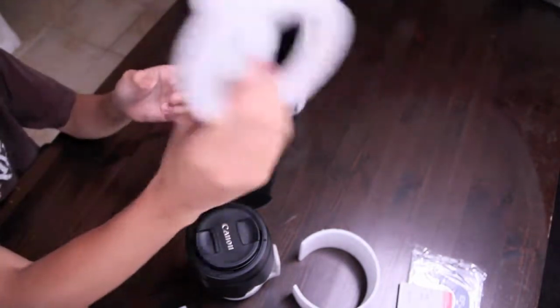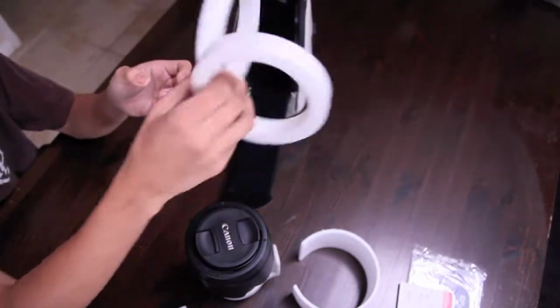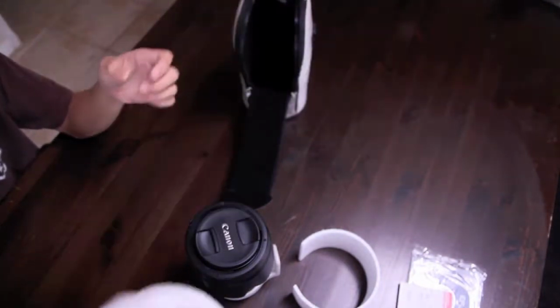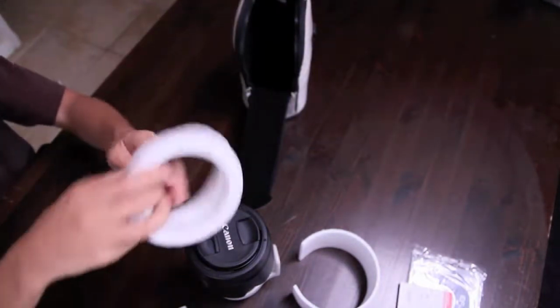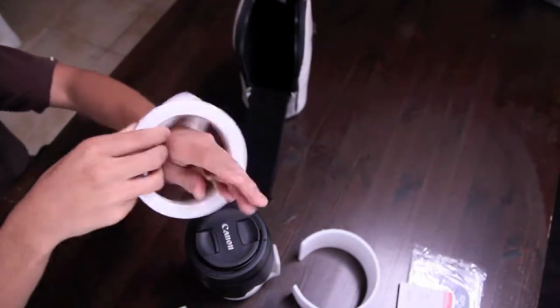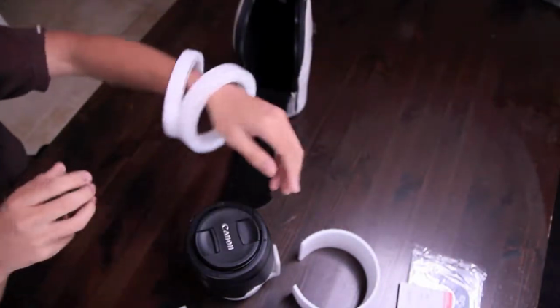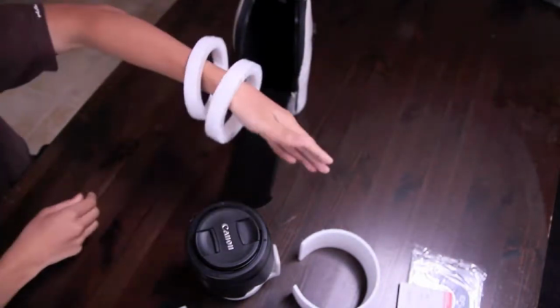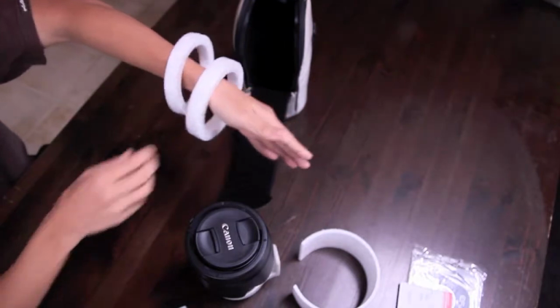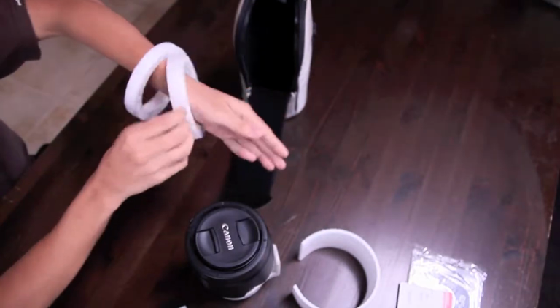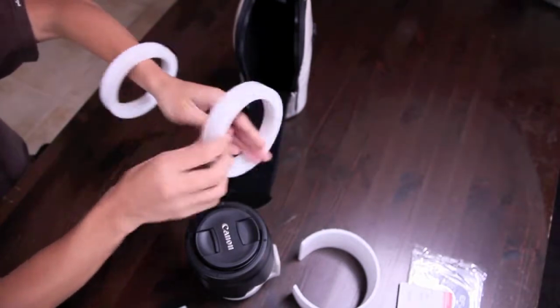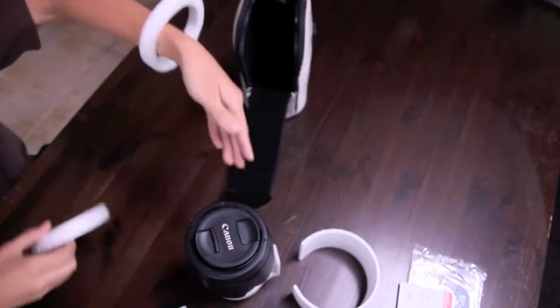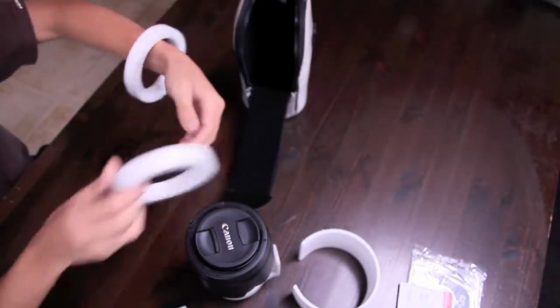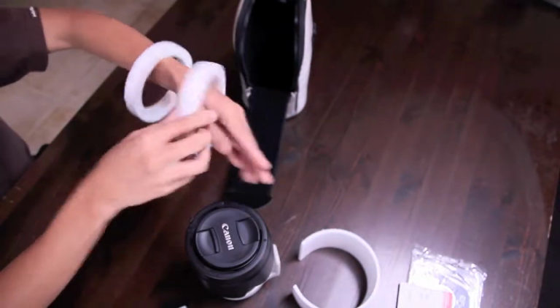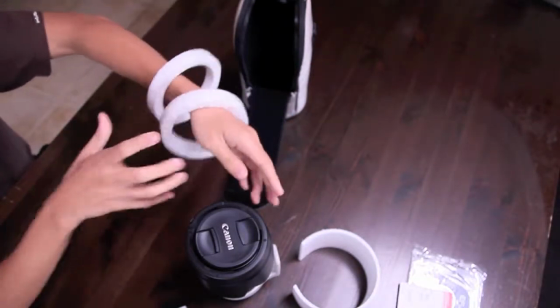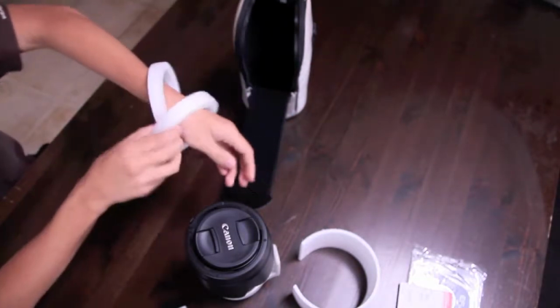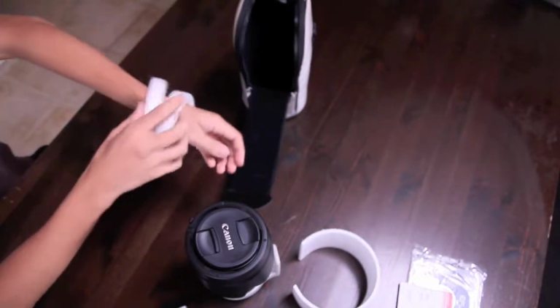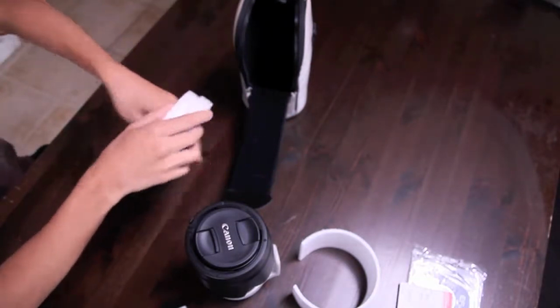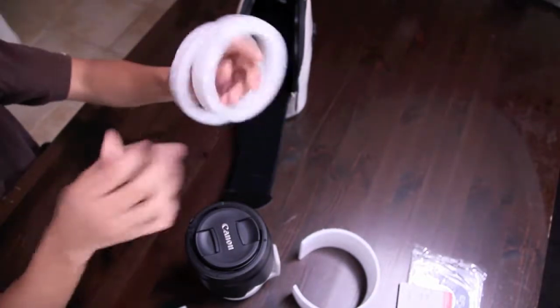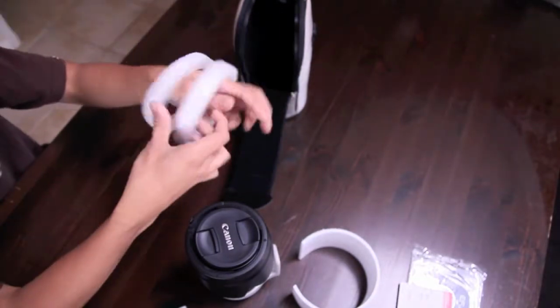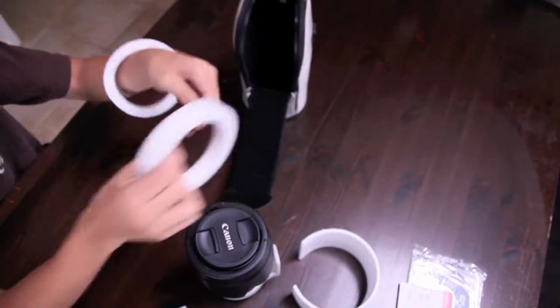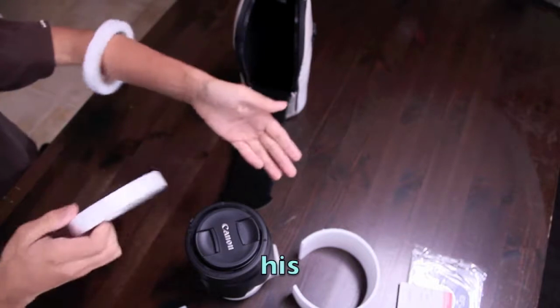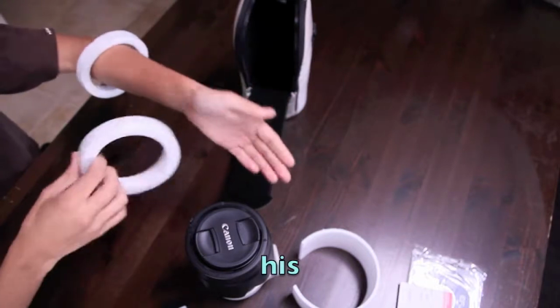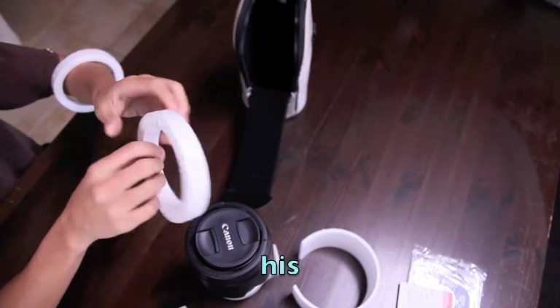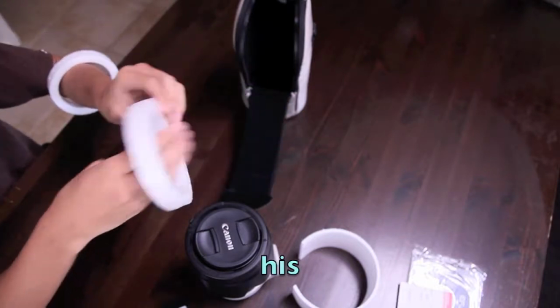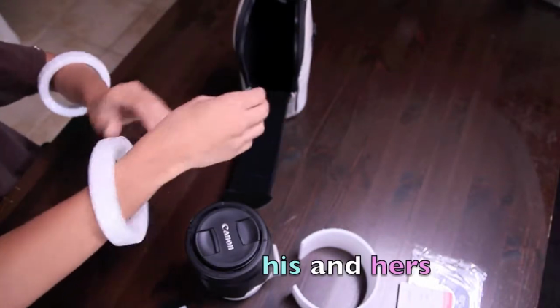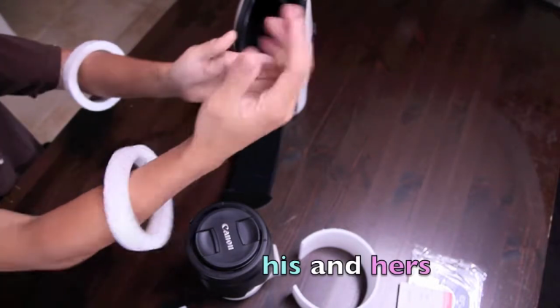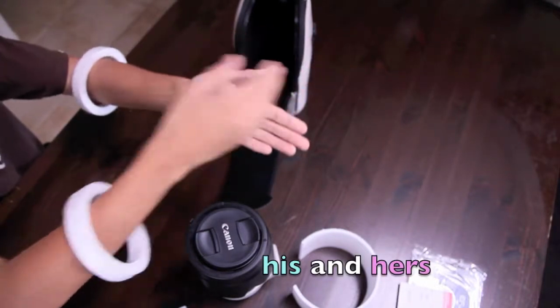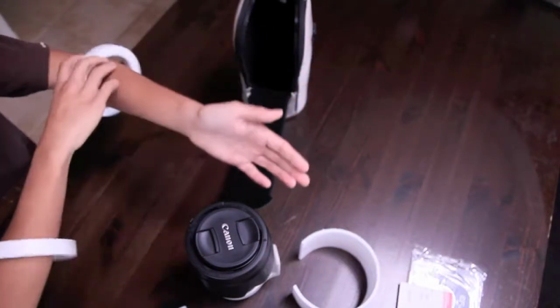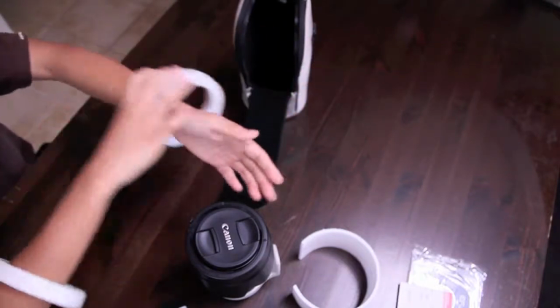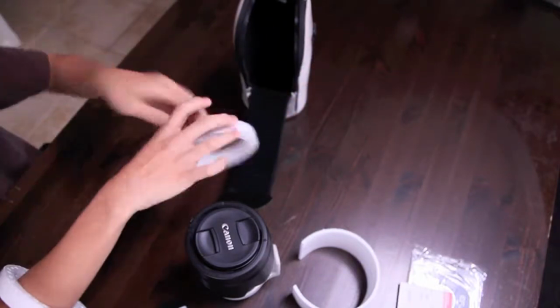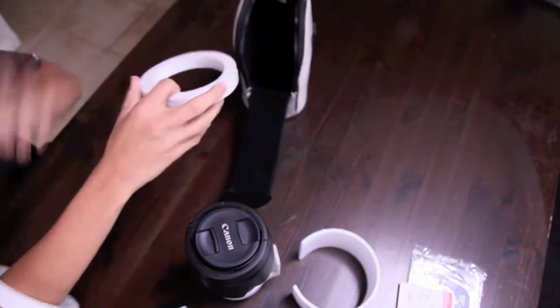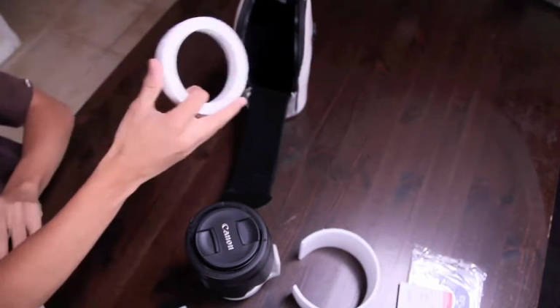Comes in handy — double! It's always better than one. It can be his, if you're the guy, and hers, if you're the girl. Or vice versa.